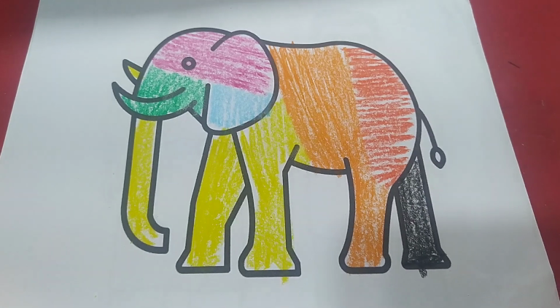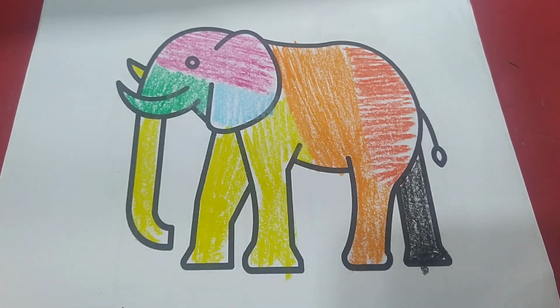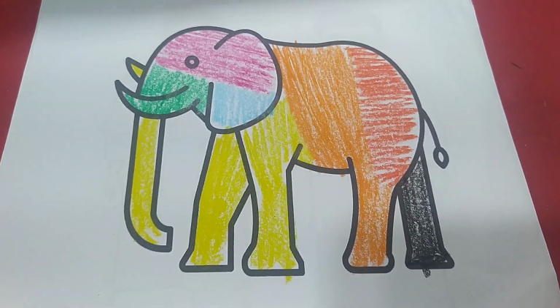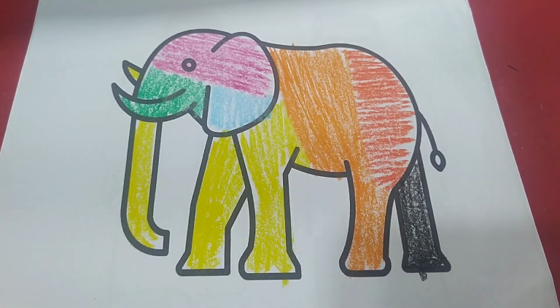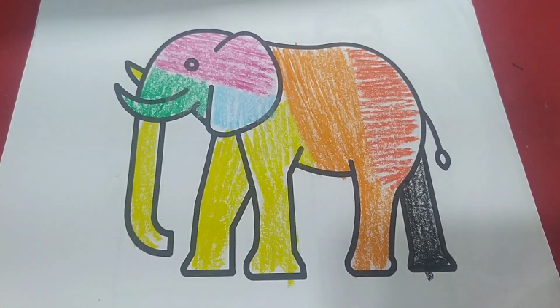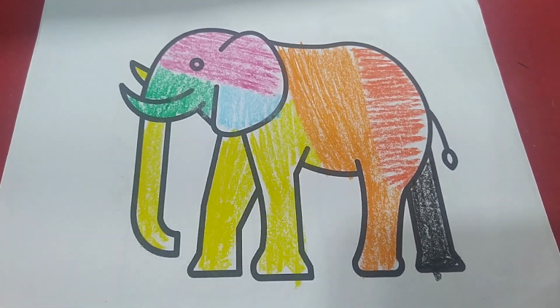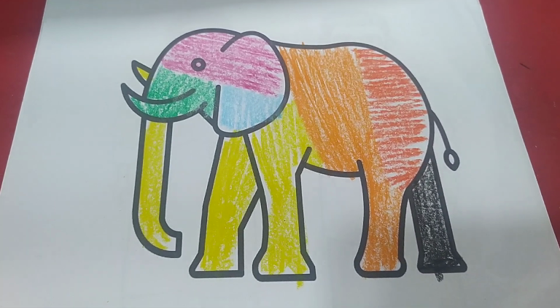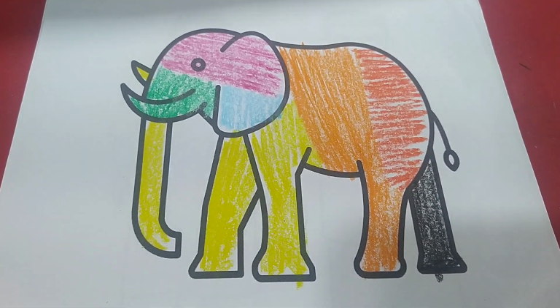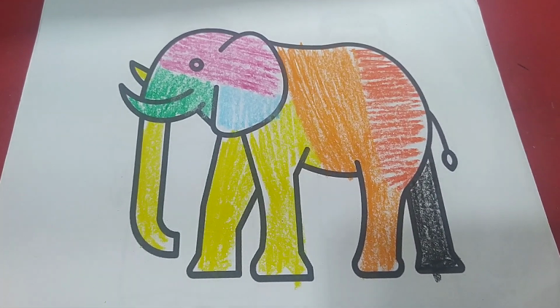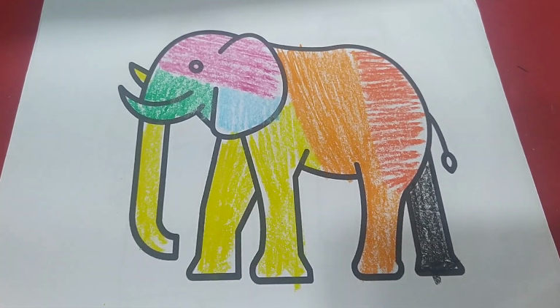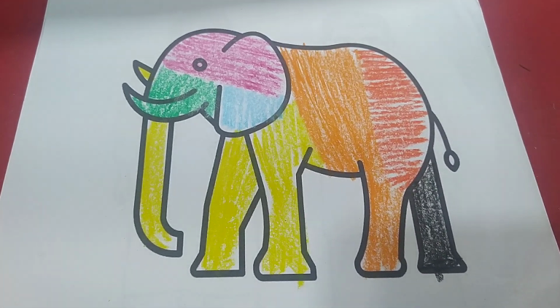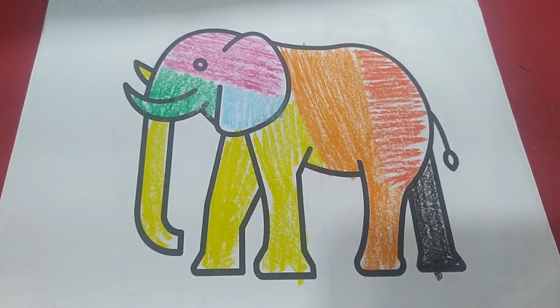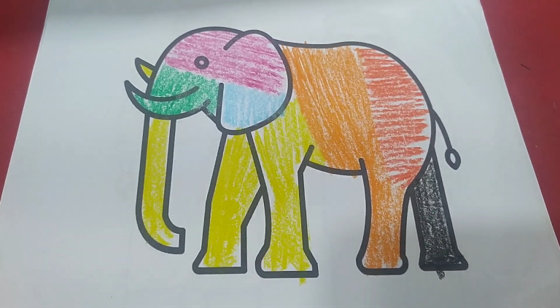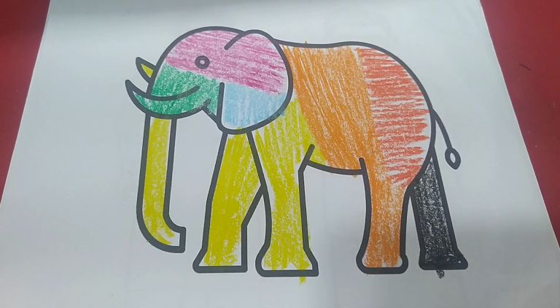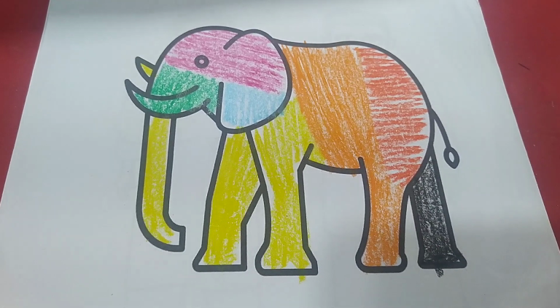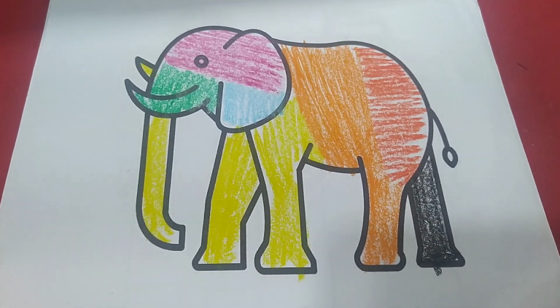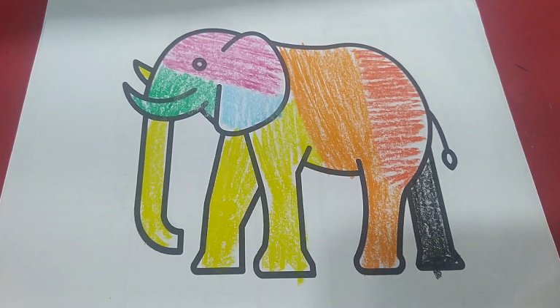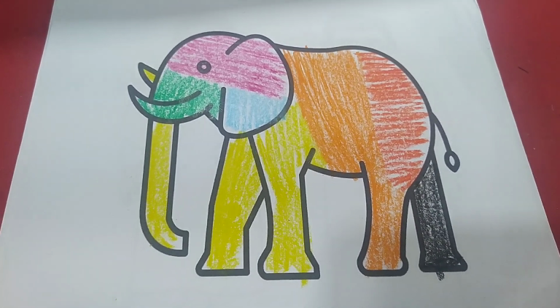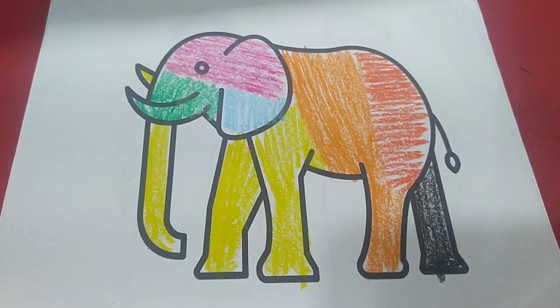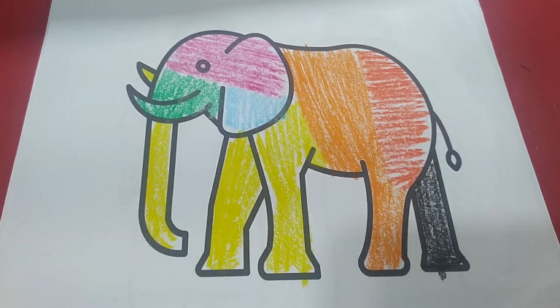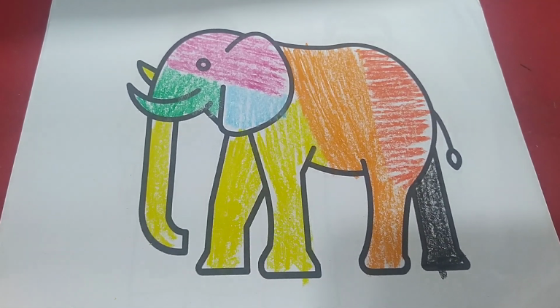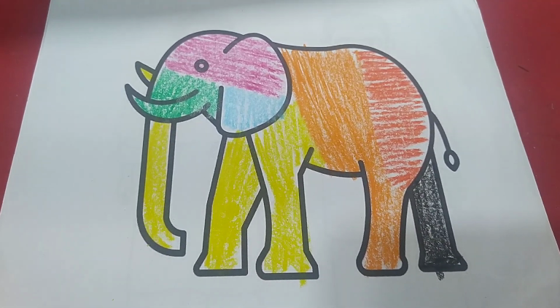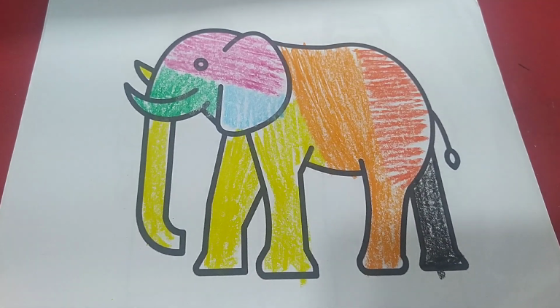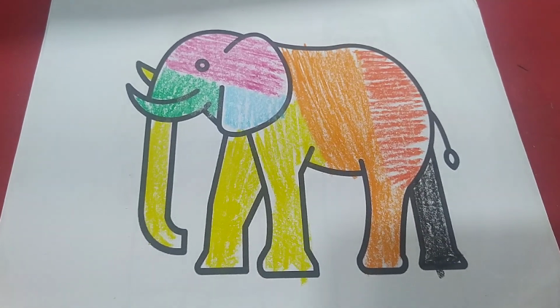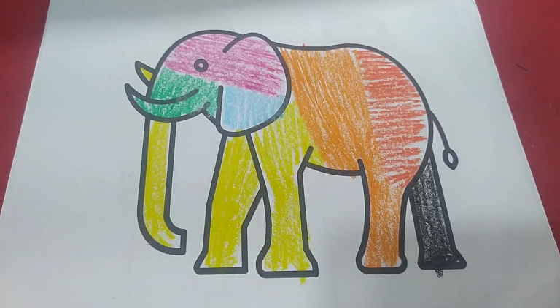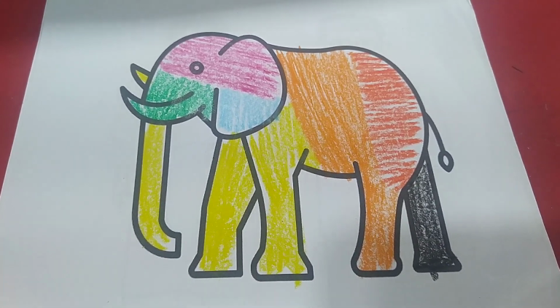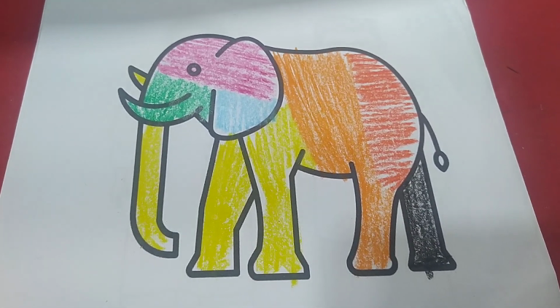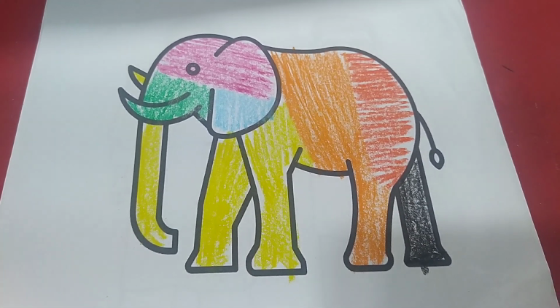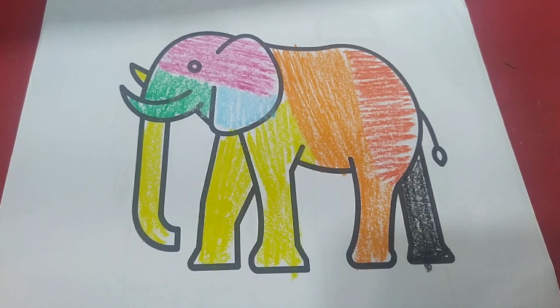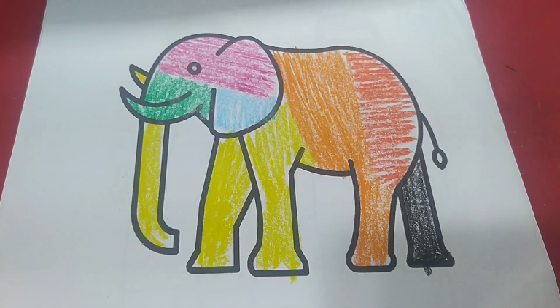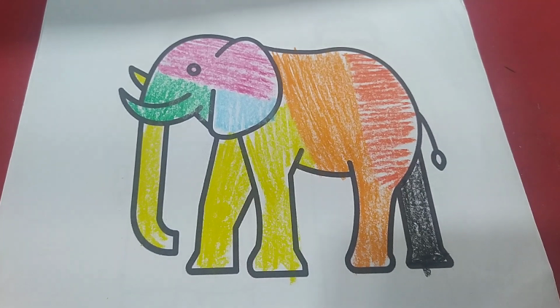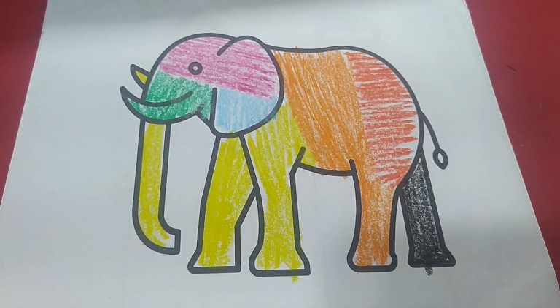Hello kids! Happy Saturday! How's it going? I'm pretty good. Now I'm going to do the homework. Shall we start? Ready? Go!